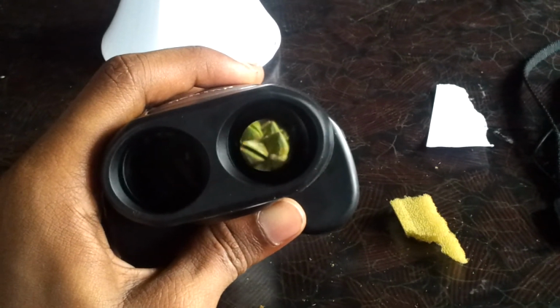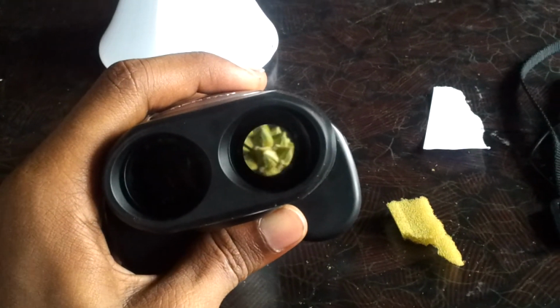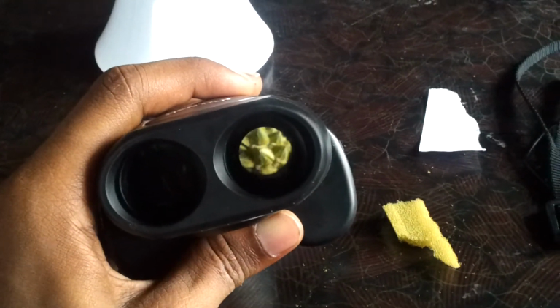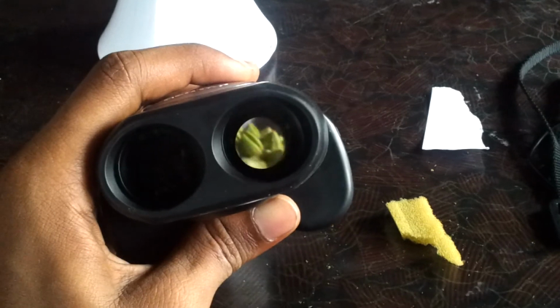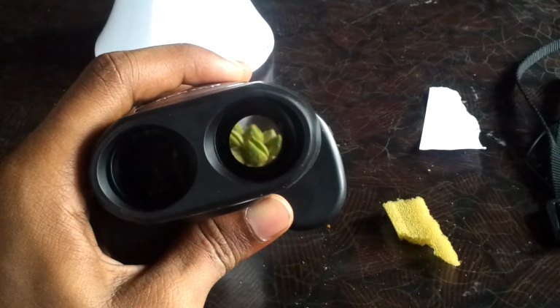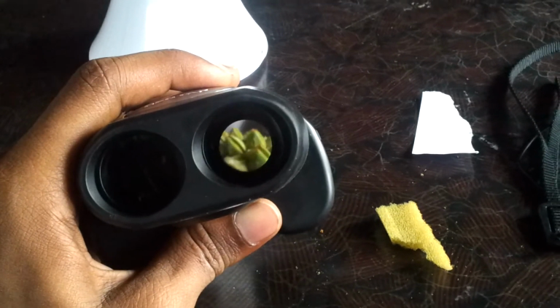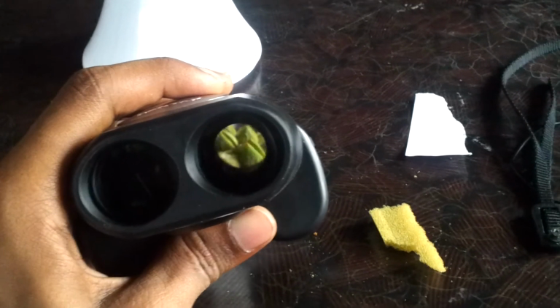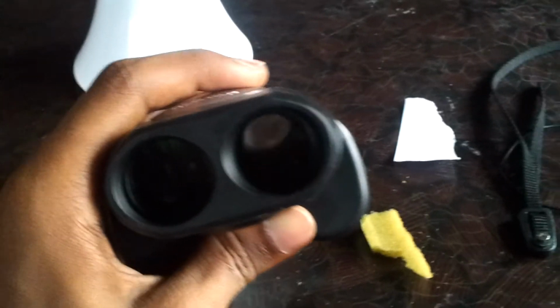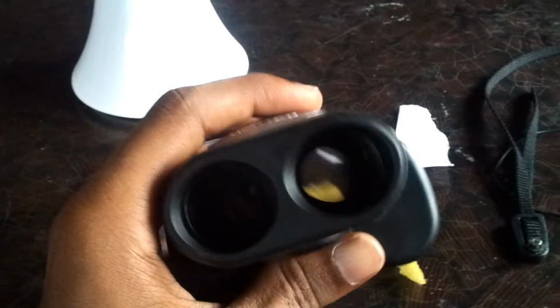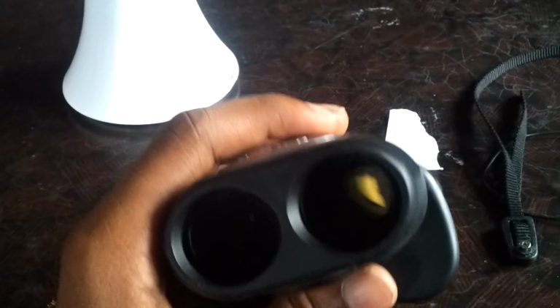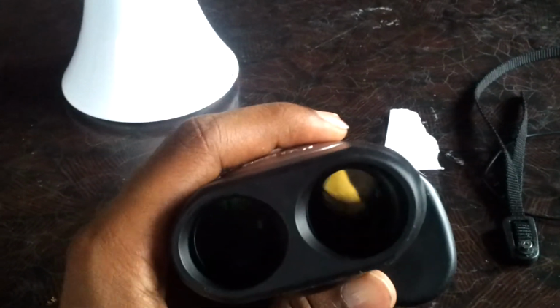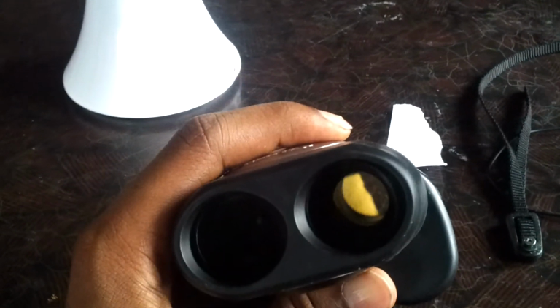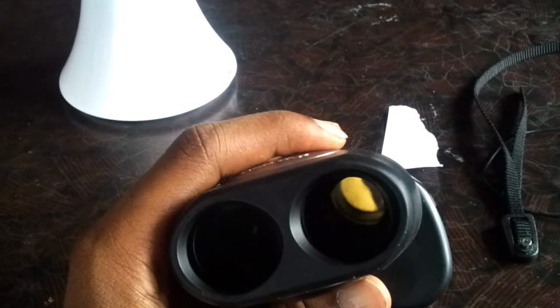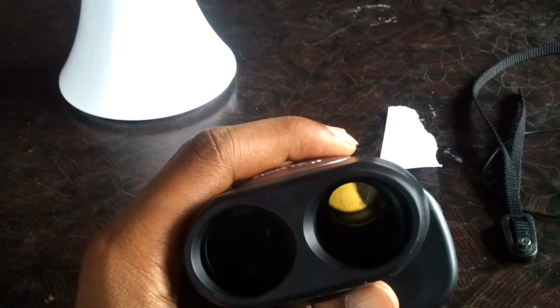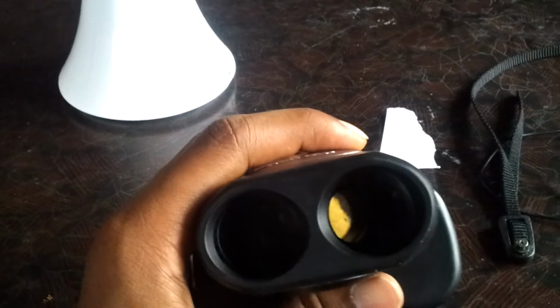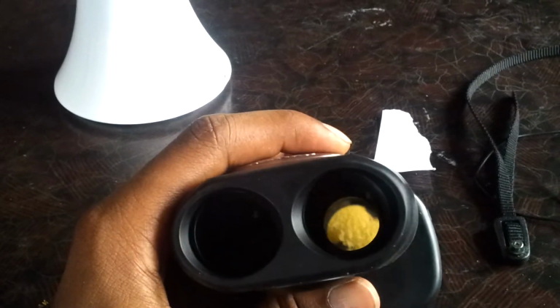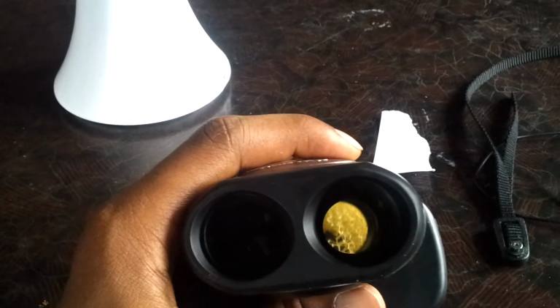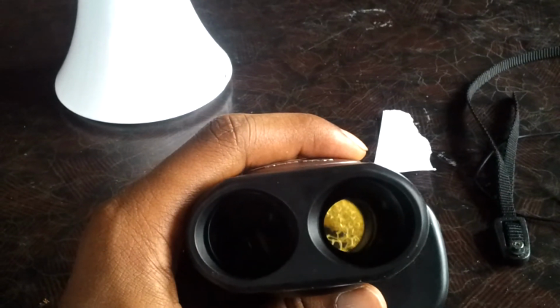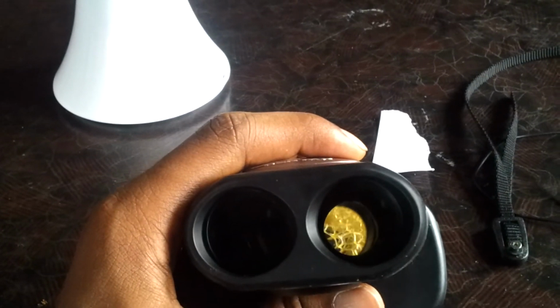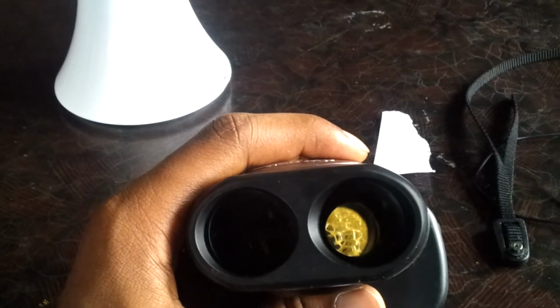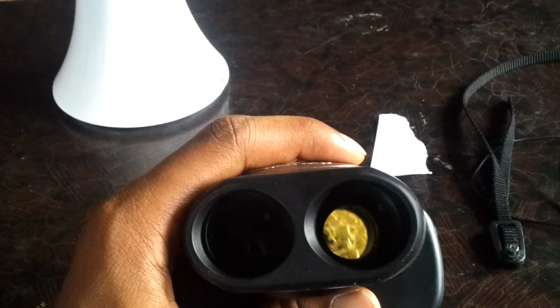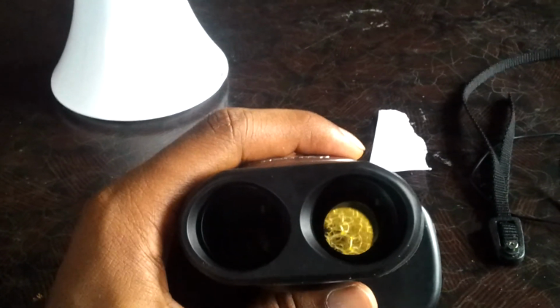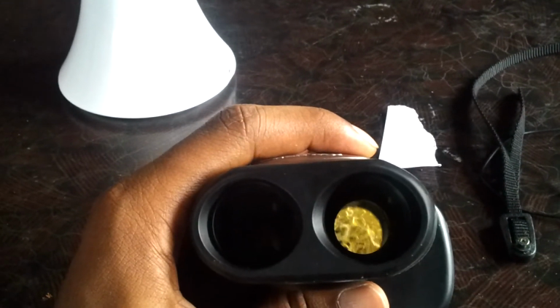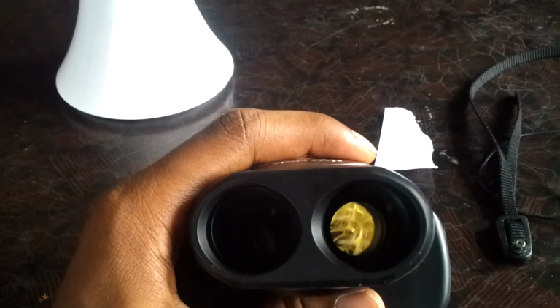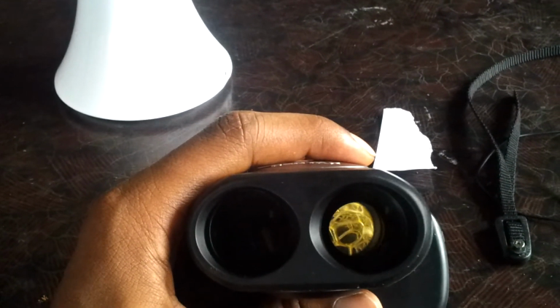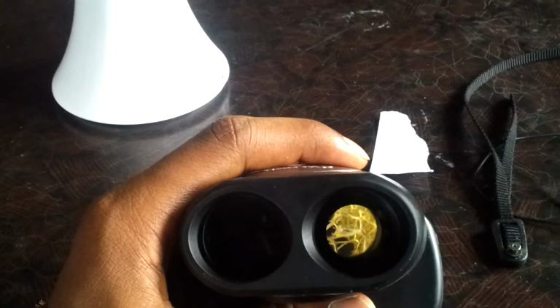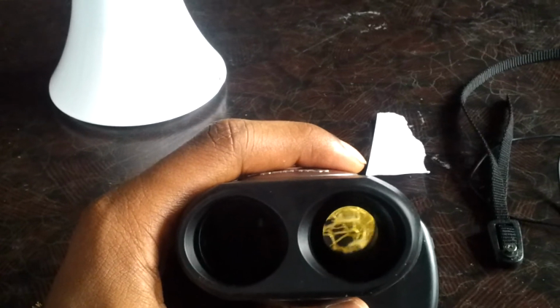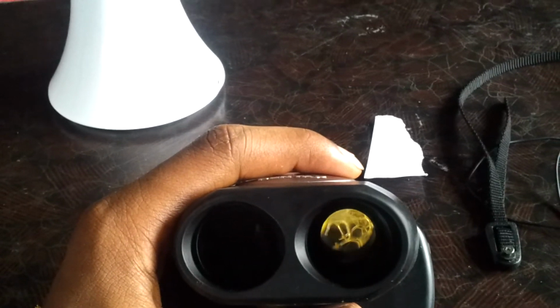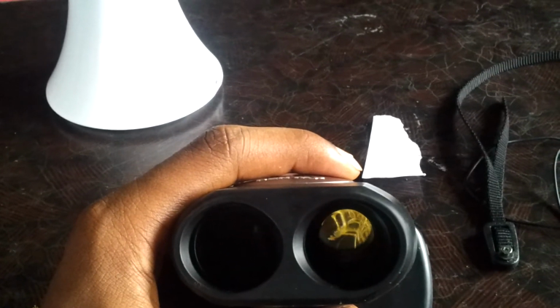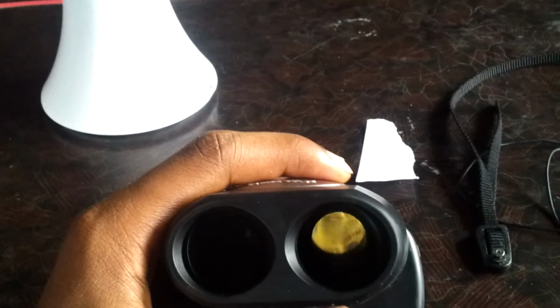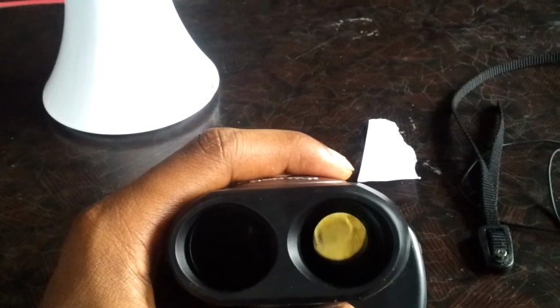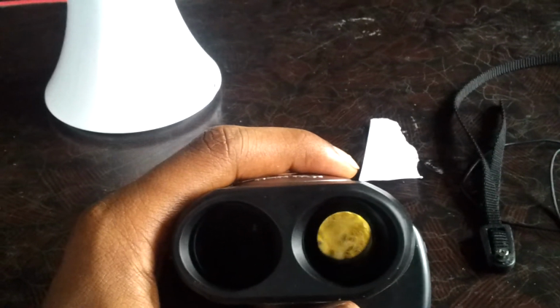It looks like some alien kind of thing. See this foam — it's not like foam at all. It's like molecules together, binding together, or a web-like thing.